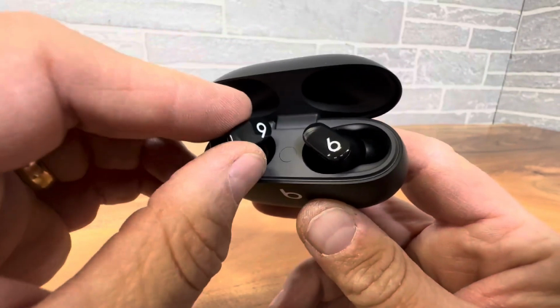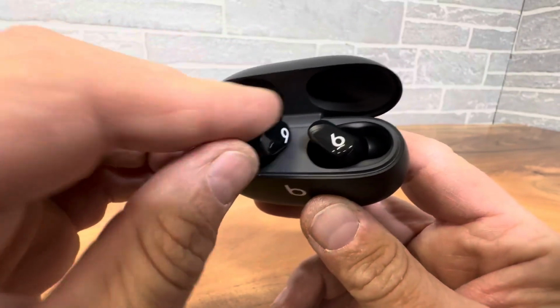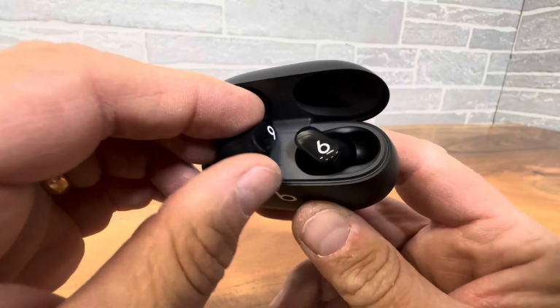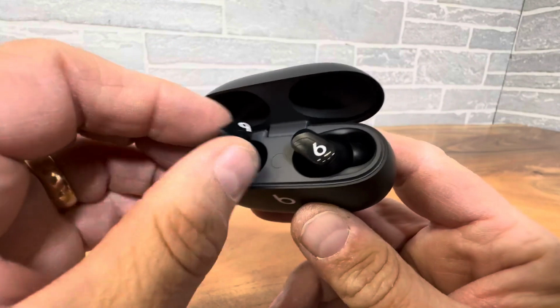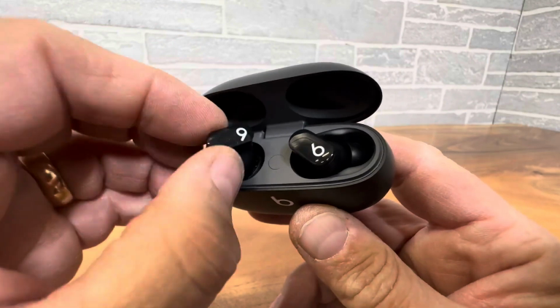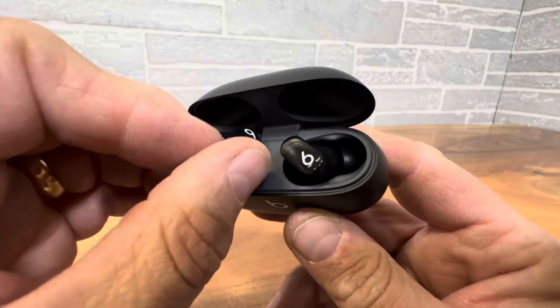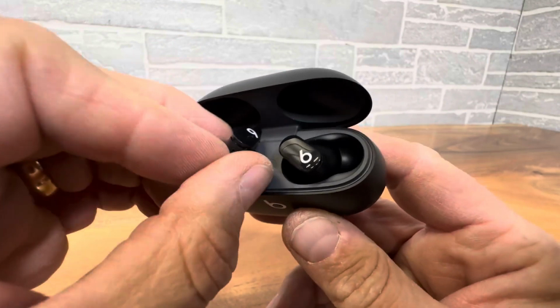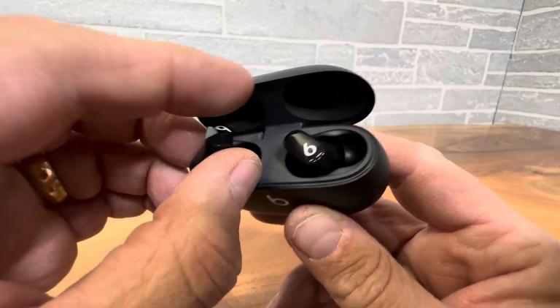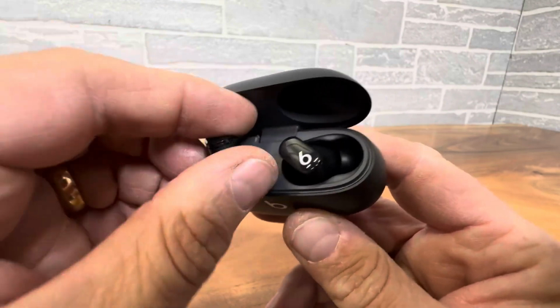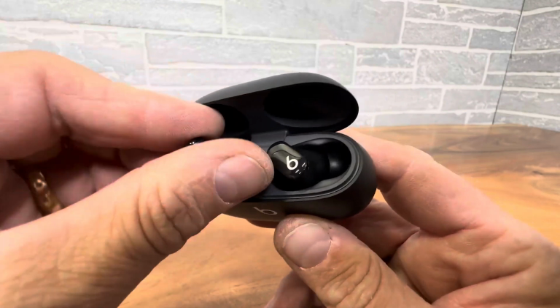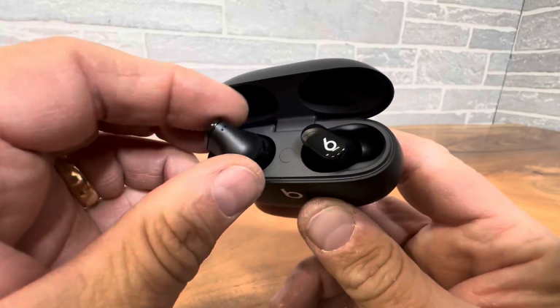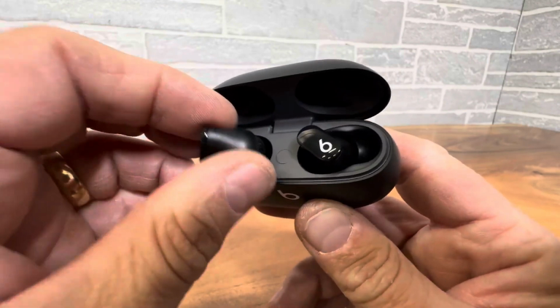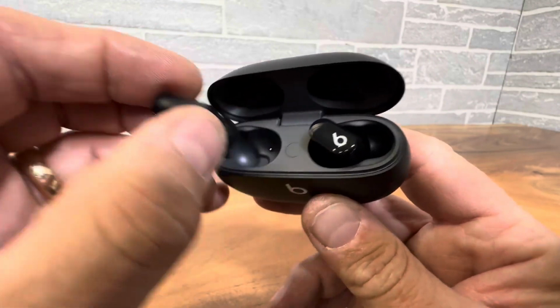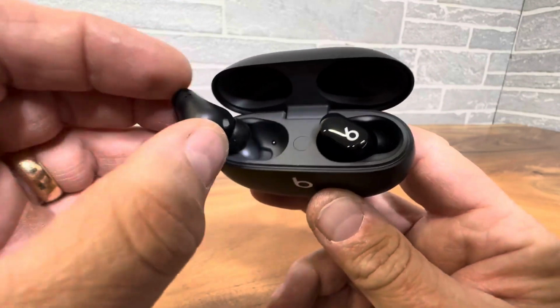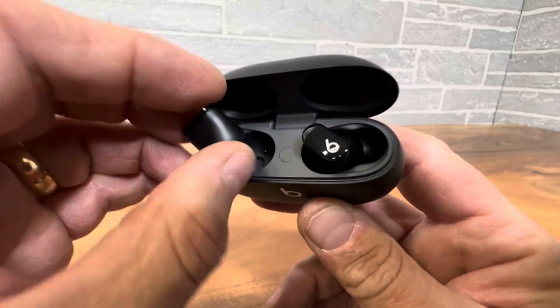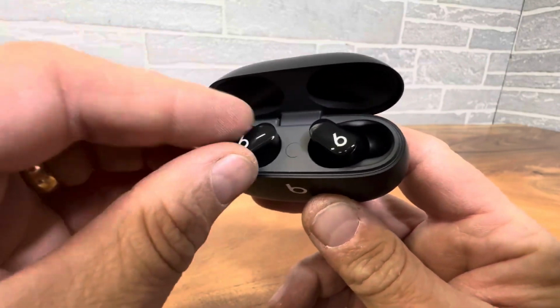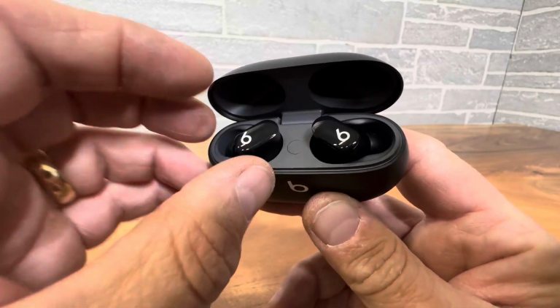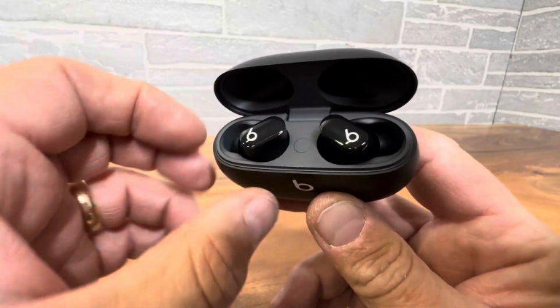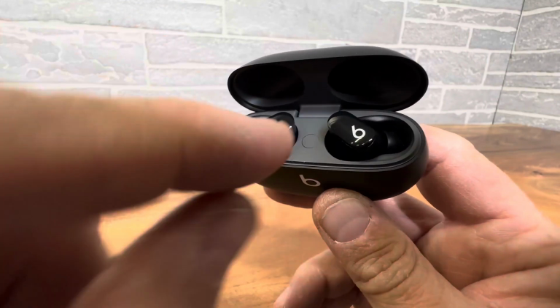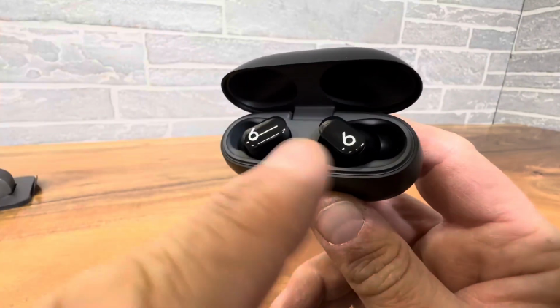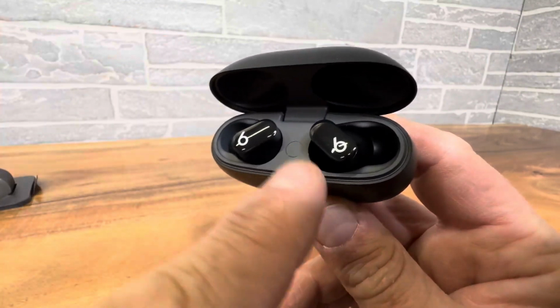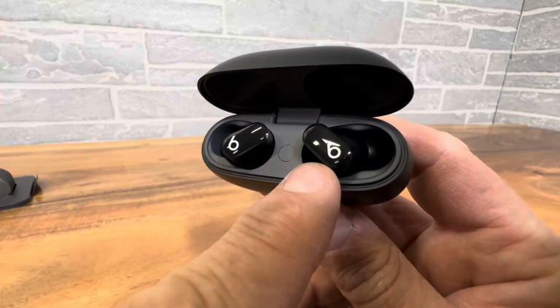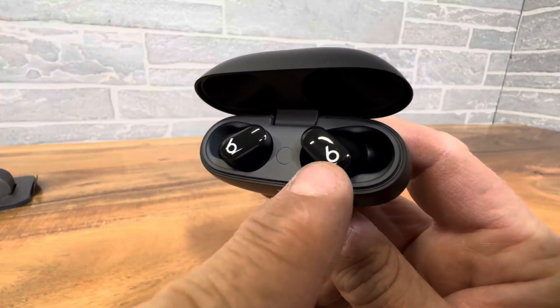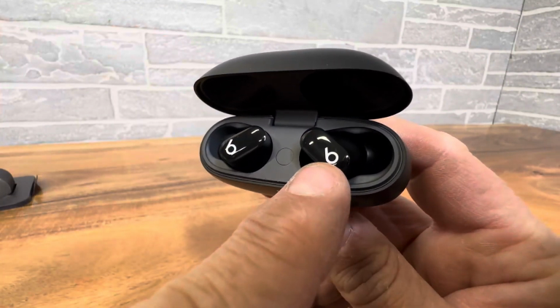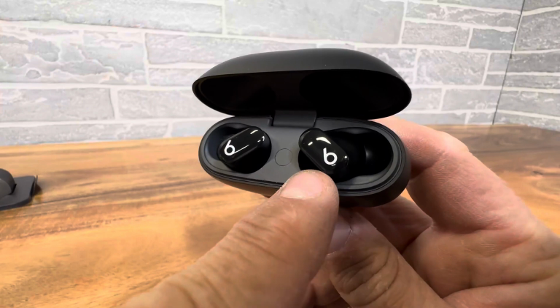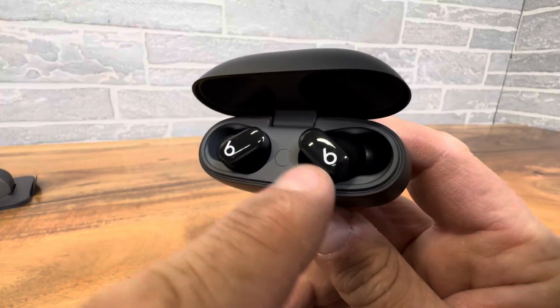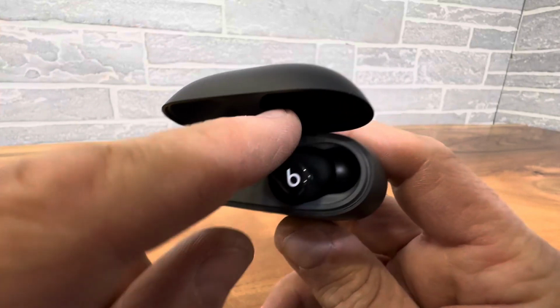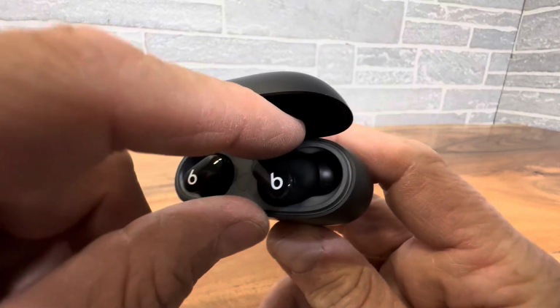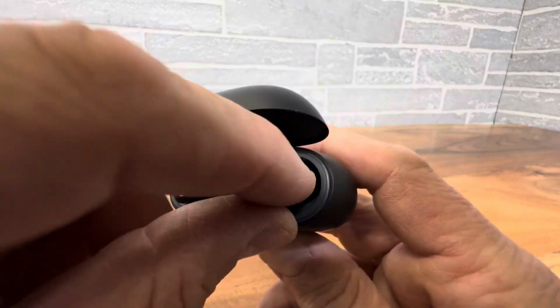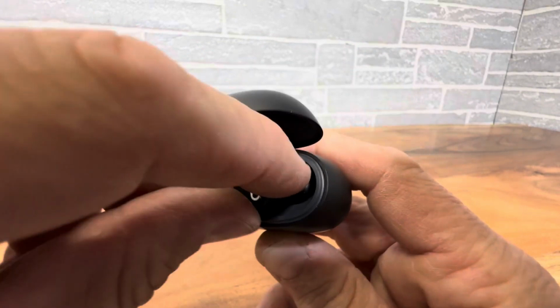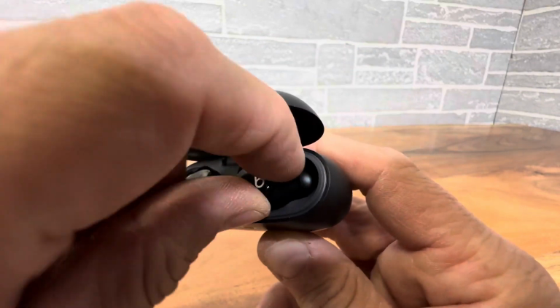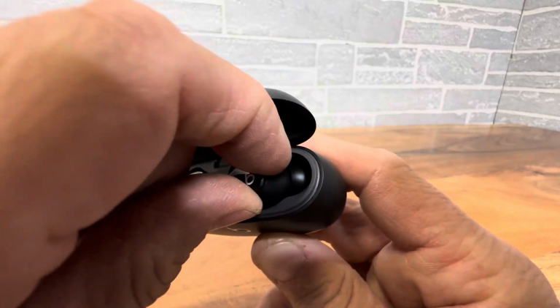They do charge themselves in the case, as you can see. And they got this nice little number six on there — no, I'm just joking, that's the B for Beats.